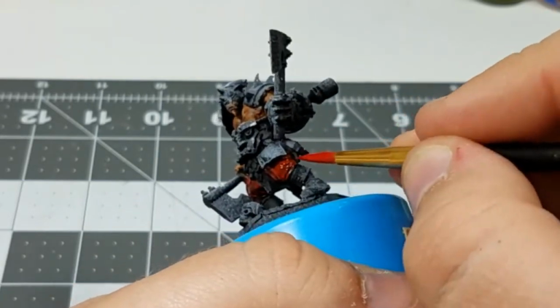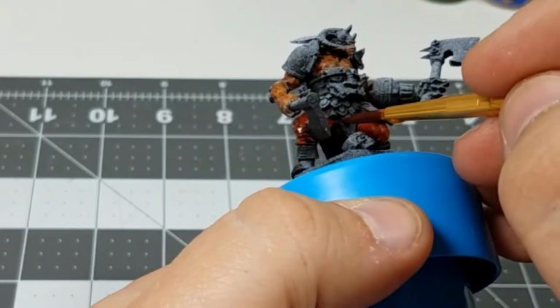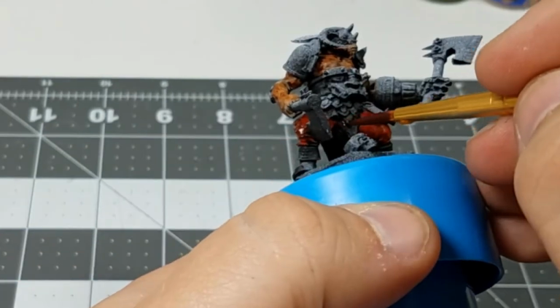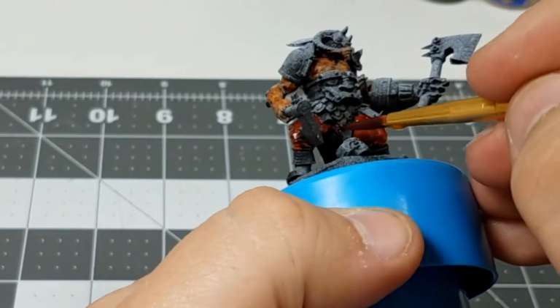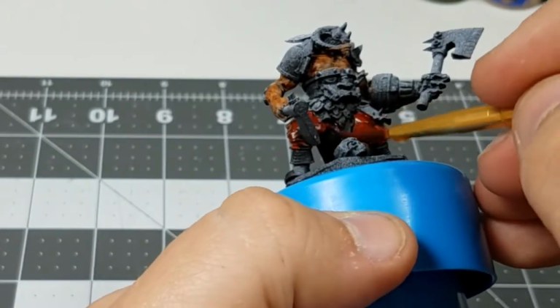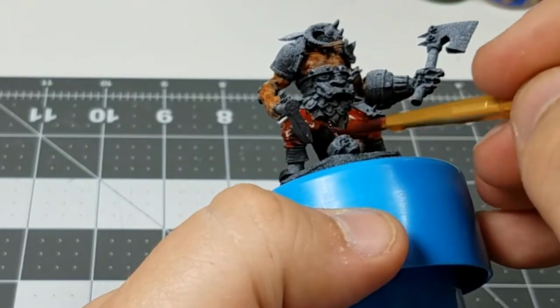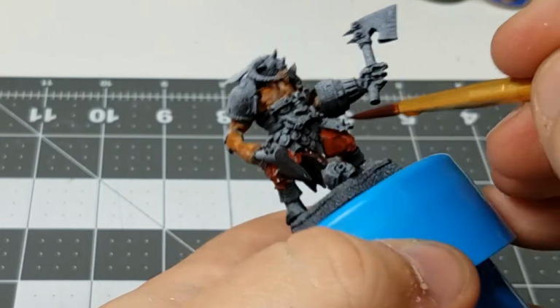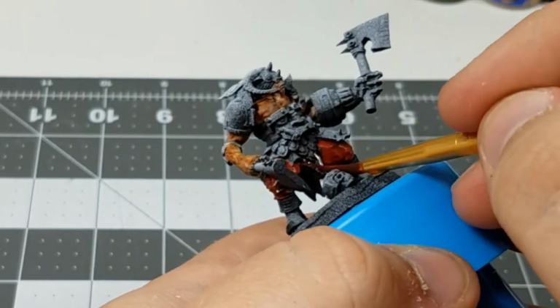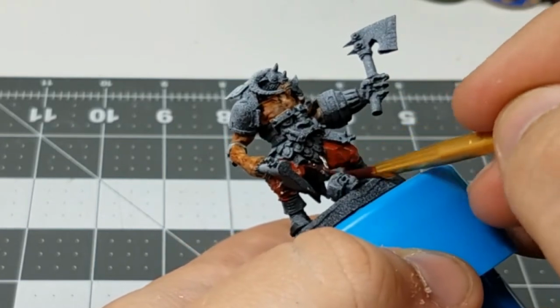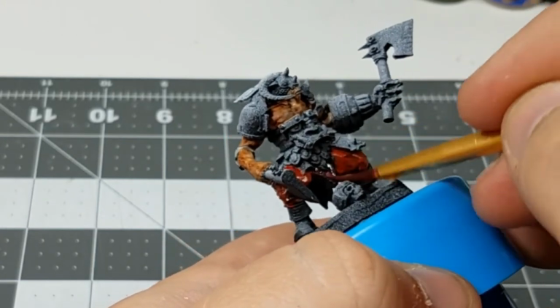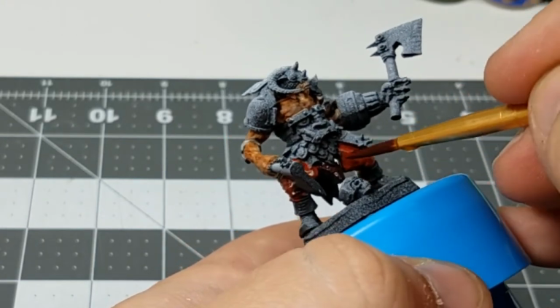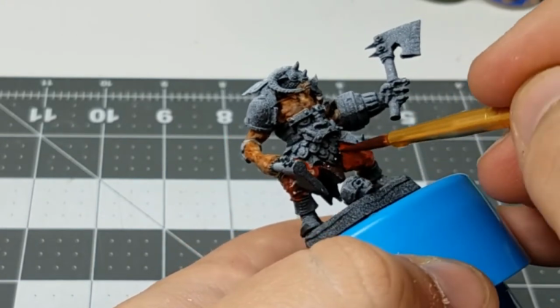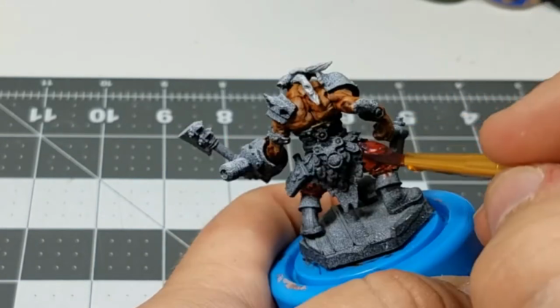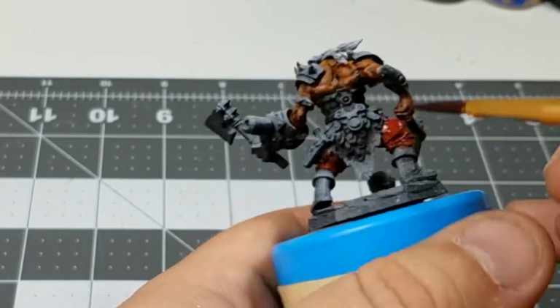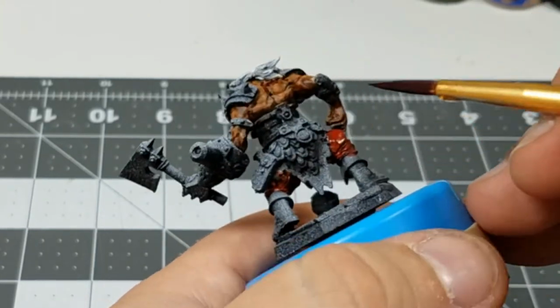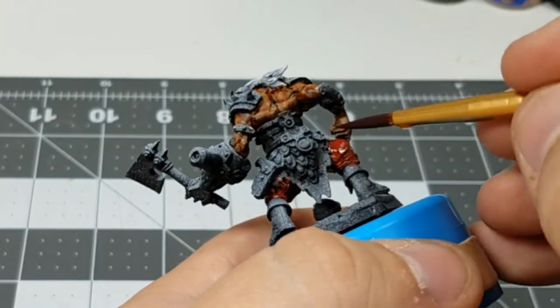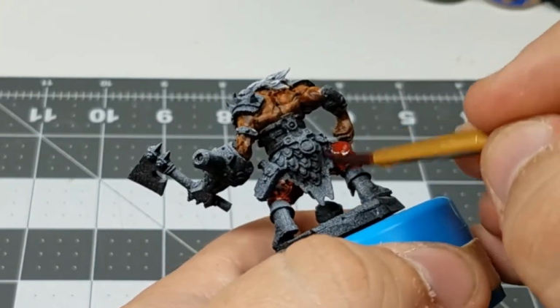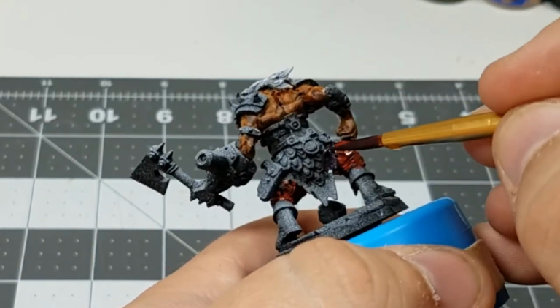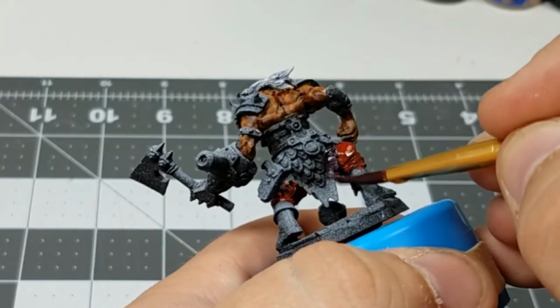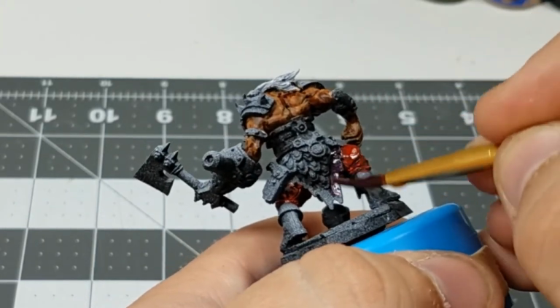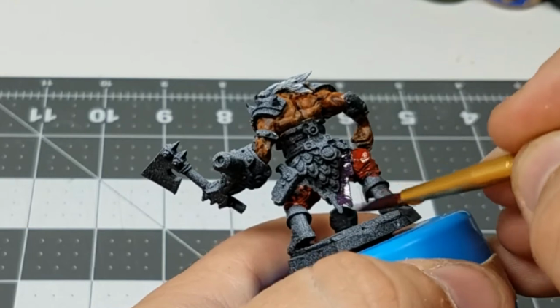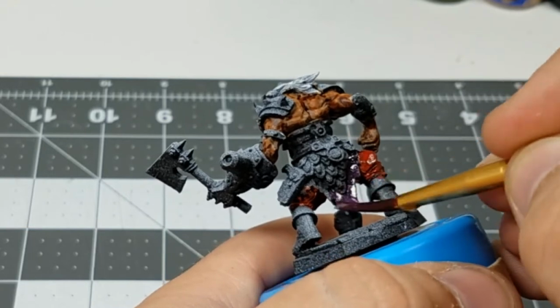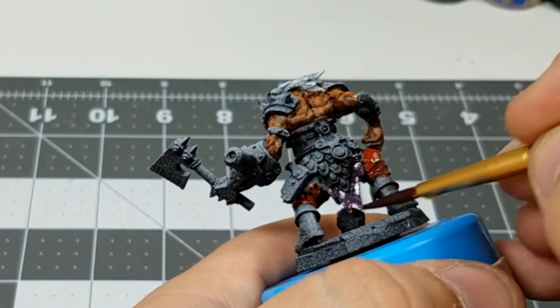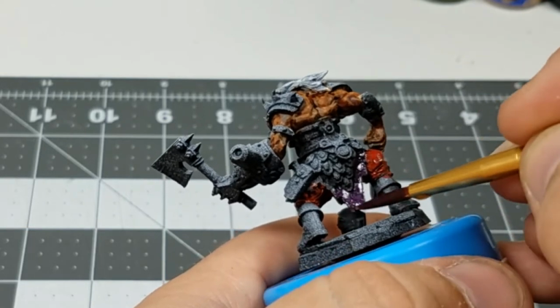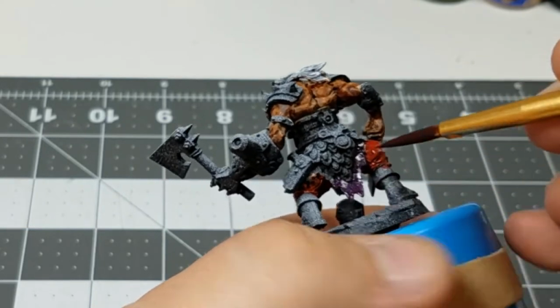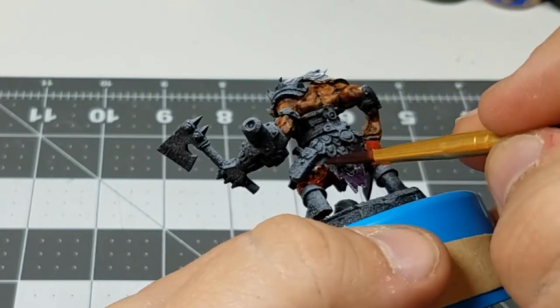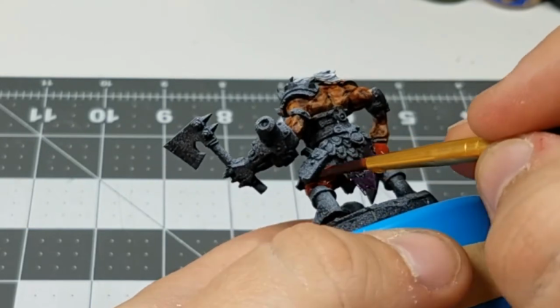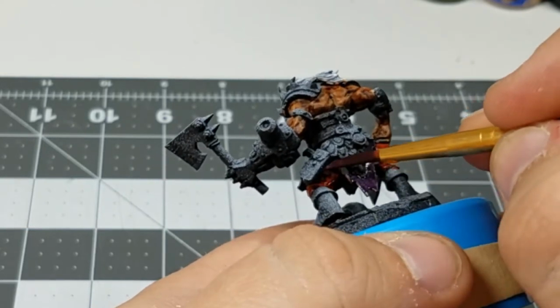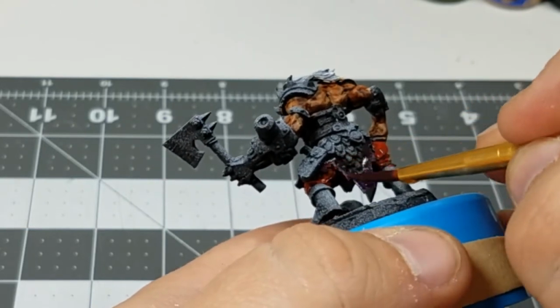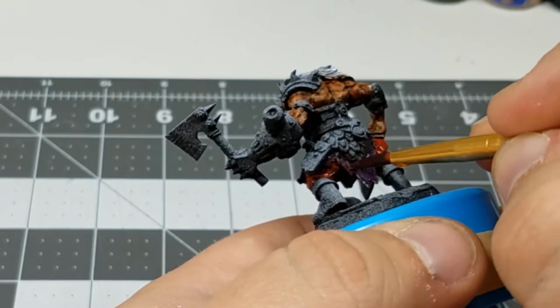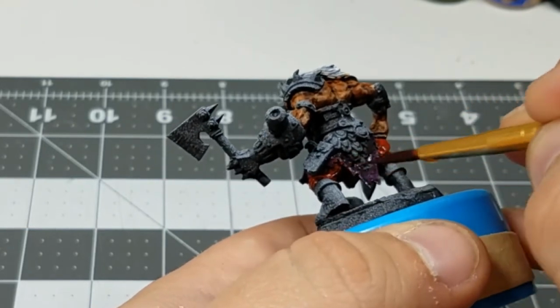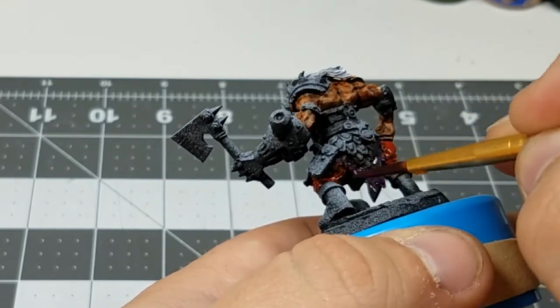With most of the other colors on this model being warm, I want to bring in some cool tones. So I brought in a dark purple to put on the skirt, just mixing equal parts red and blue.